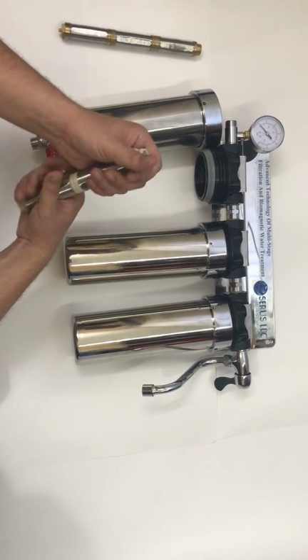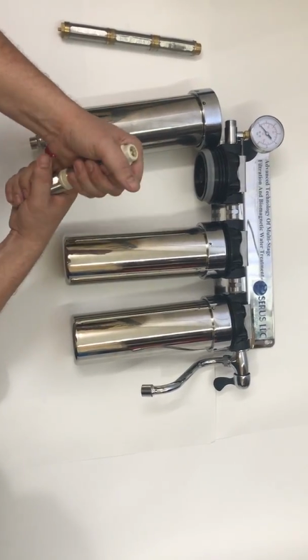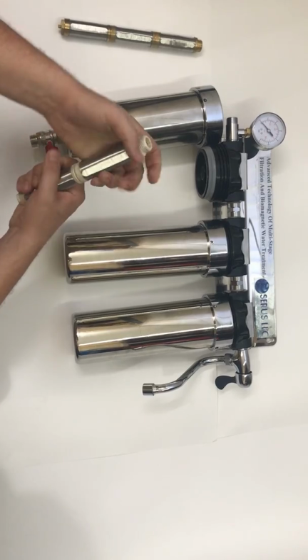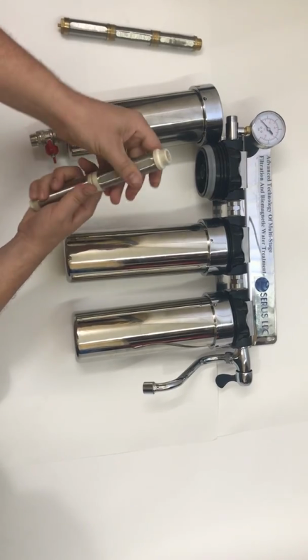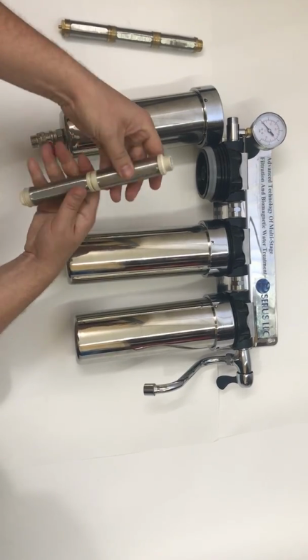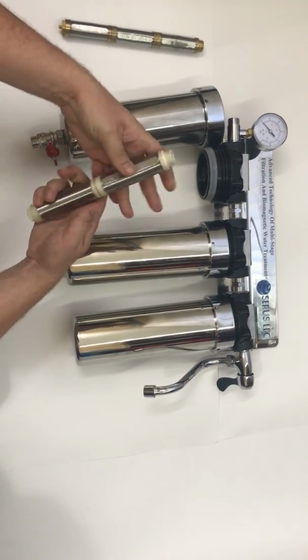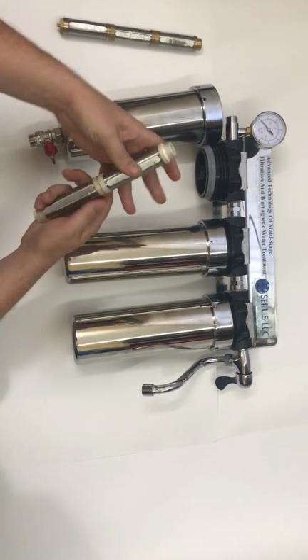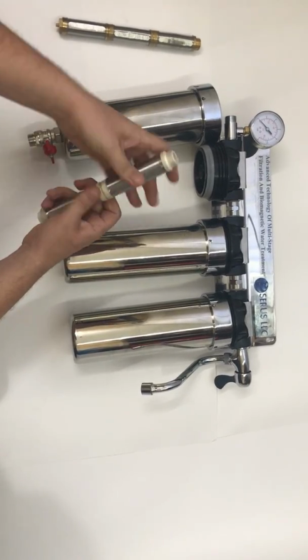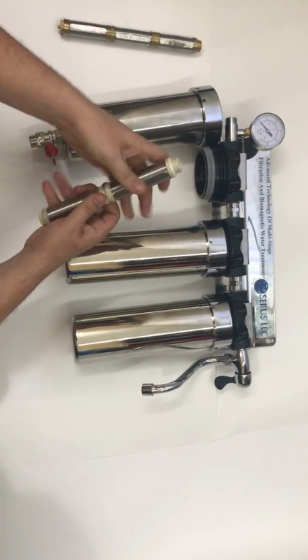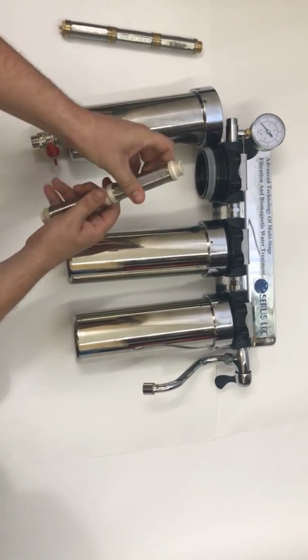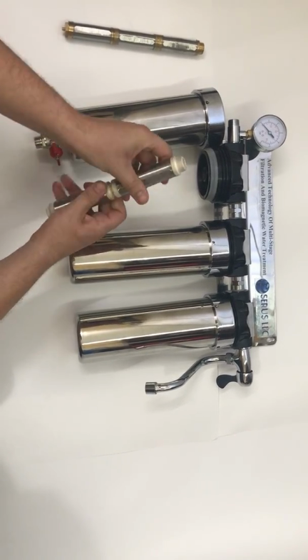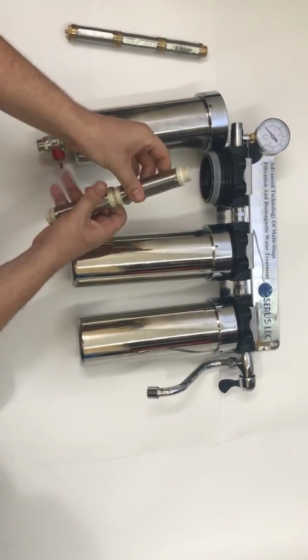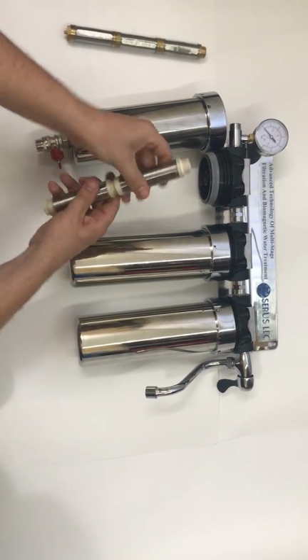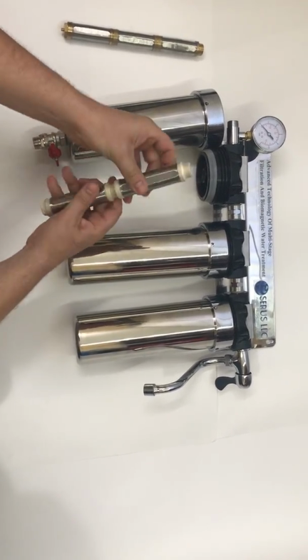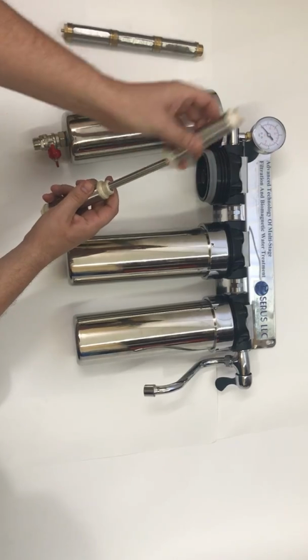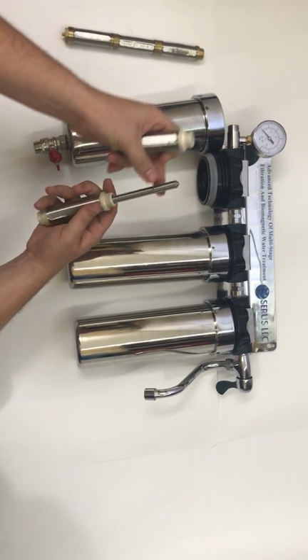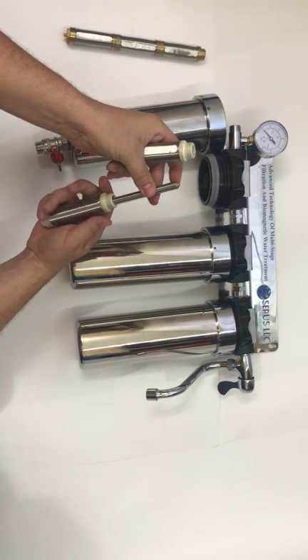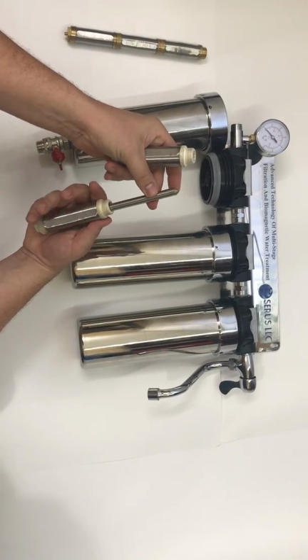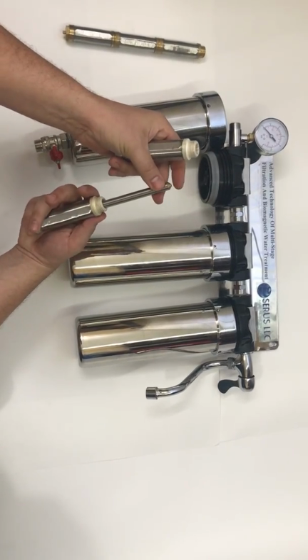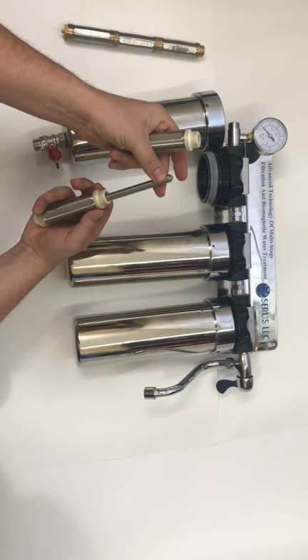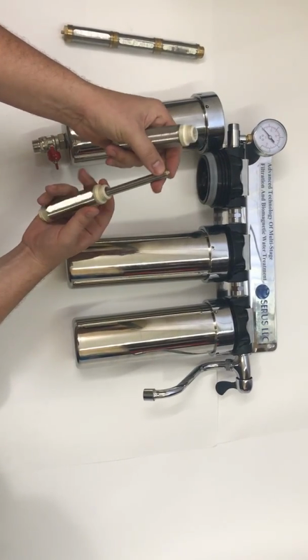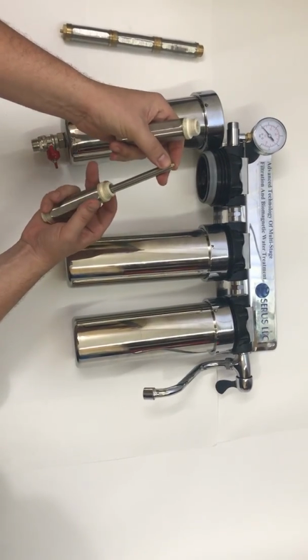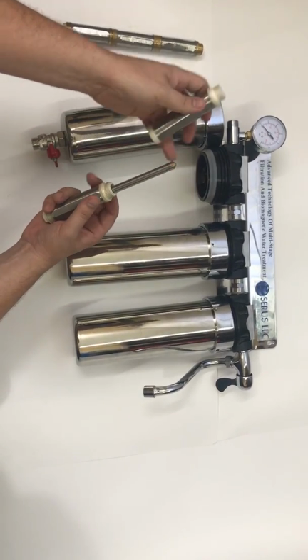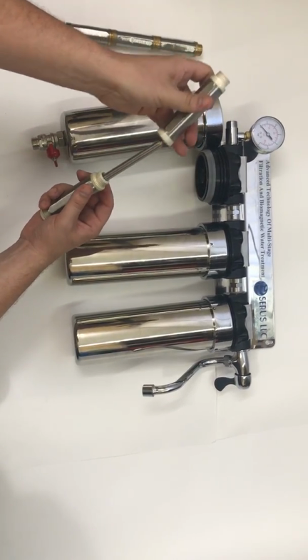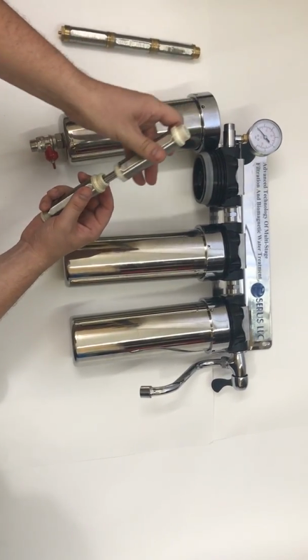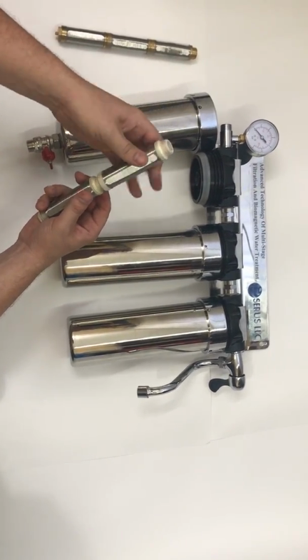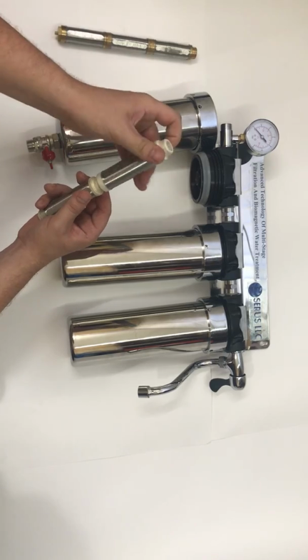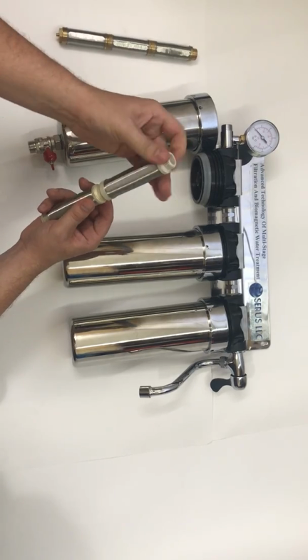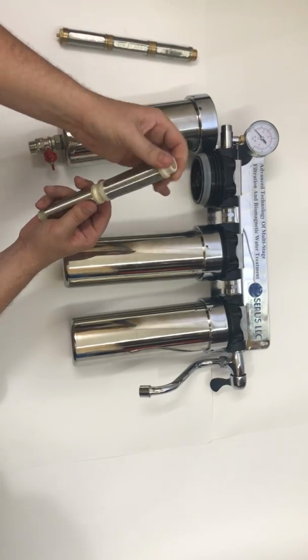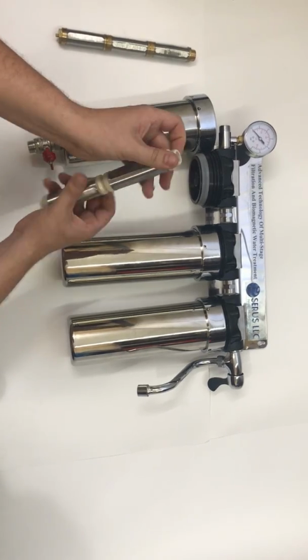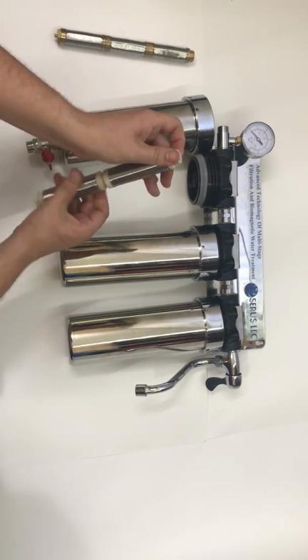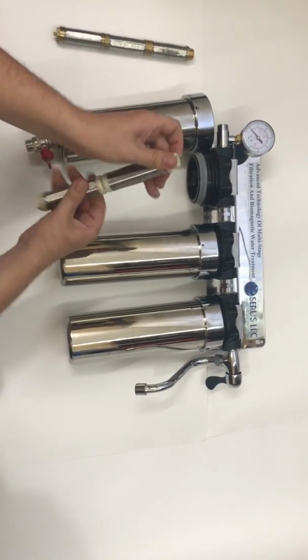Inside of it, when the water comes in clean, it will be hit by this big and powerful magnetic water structure. This is the first stage.